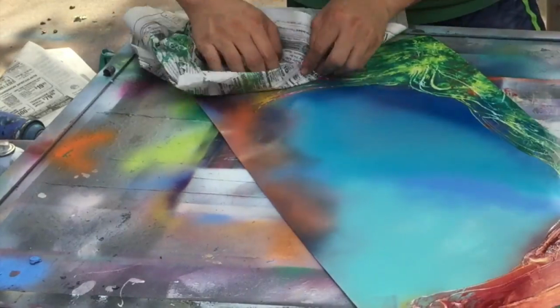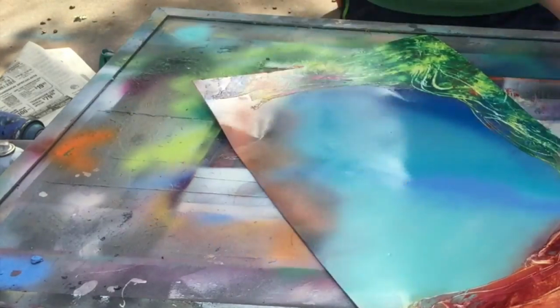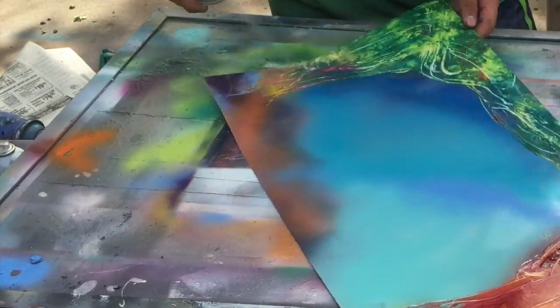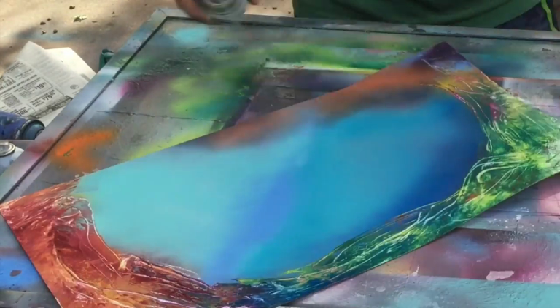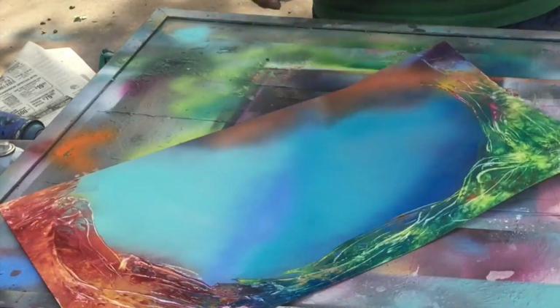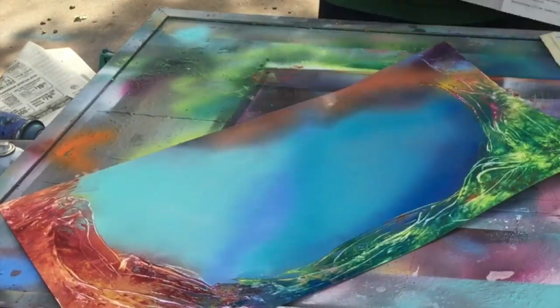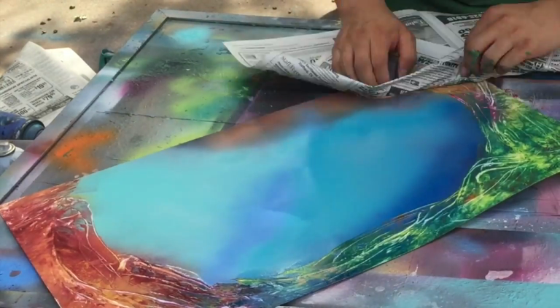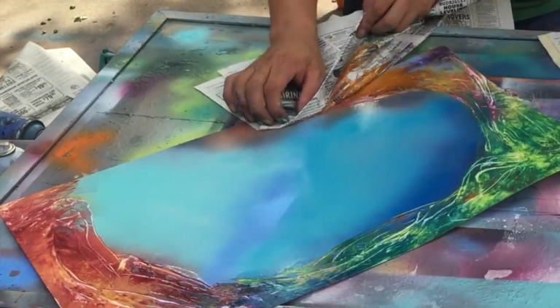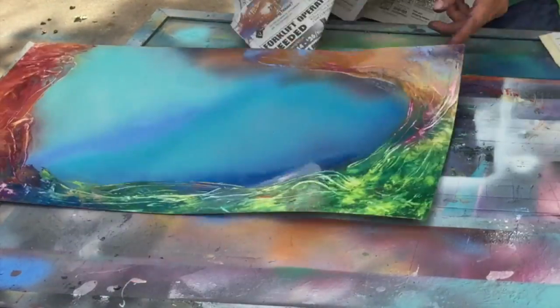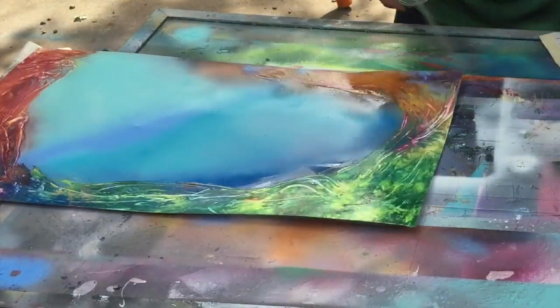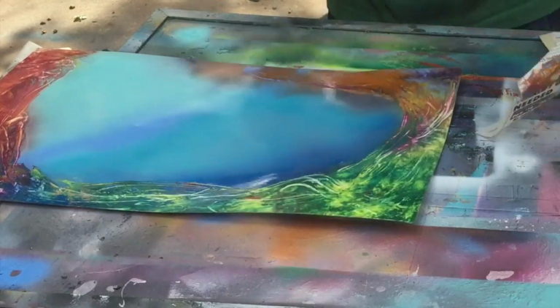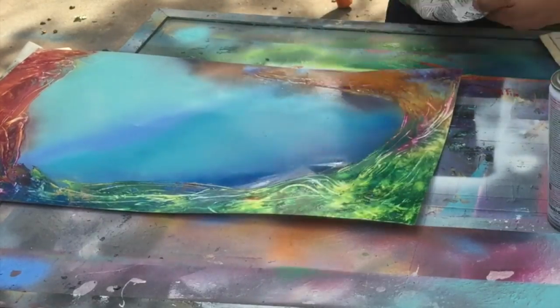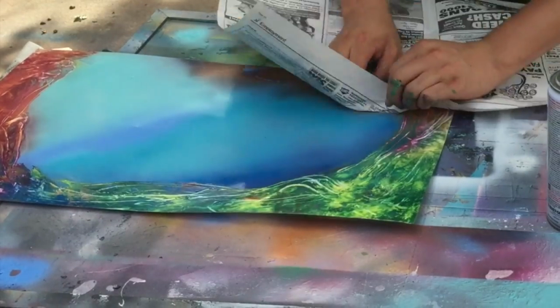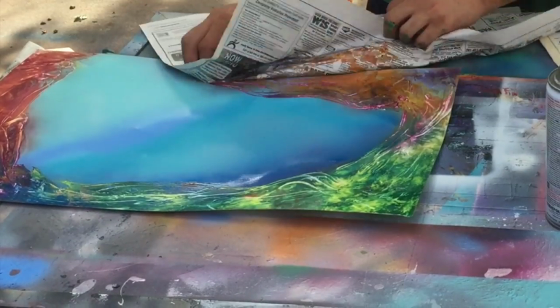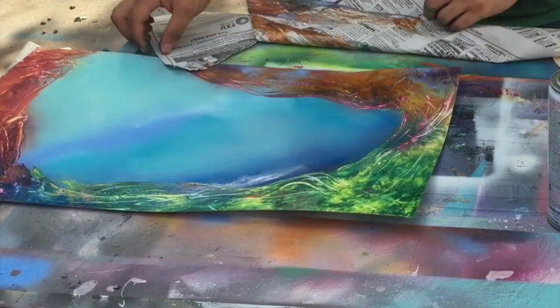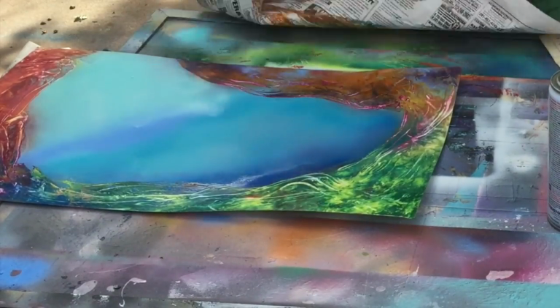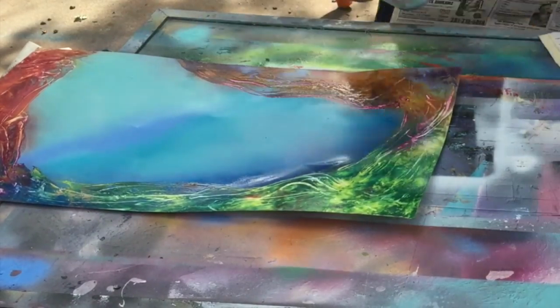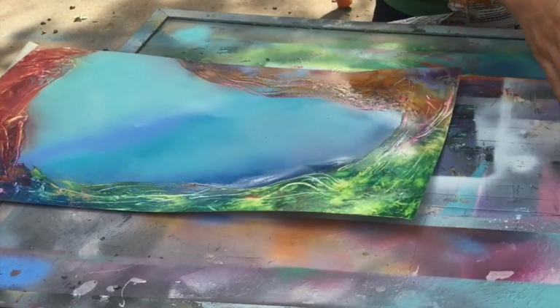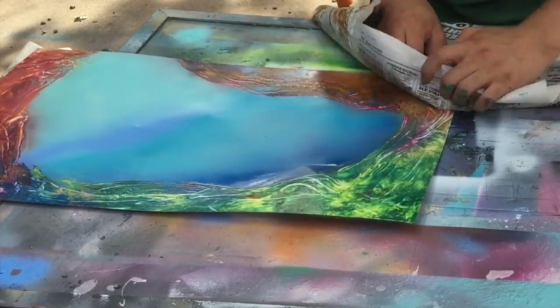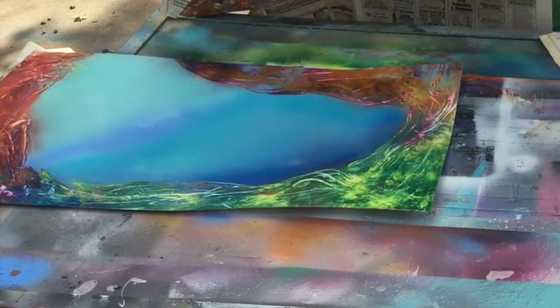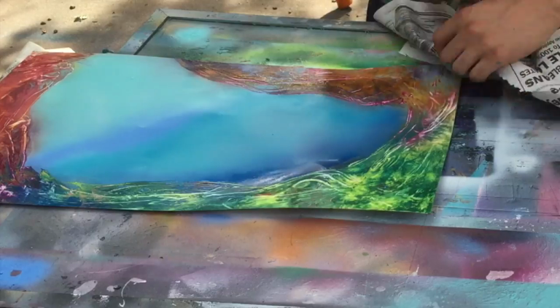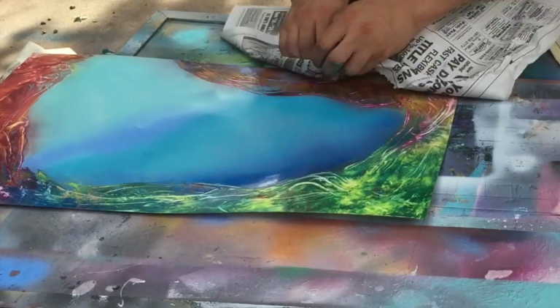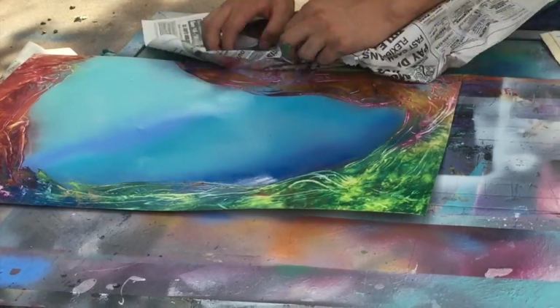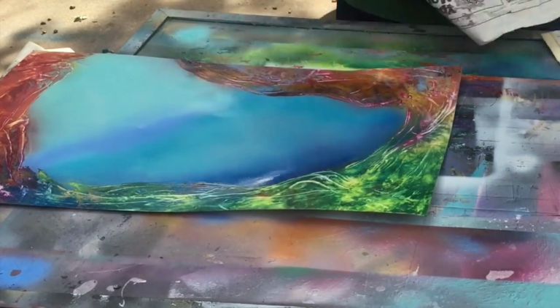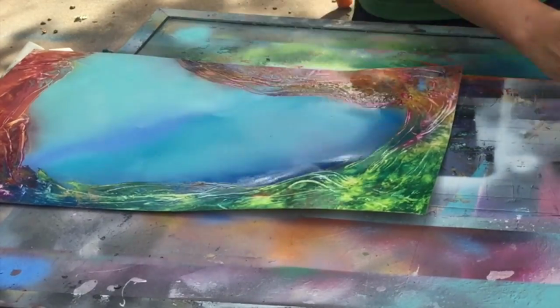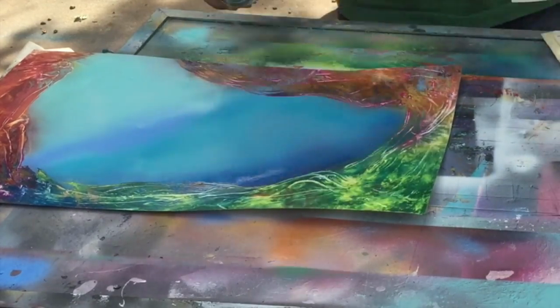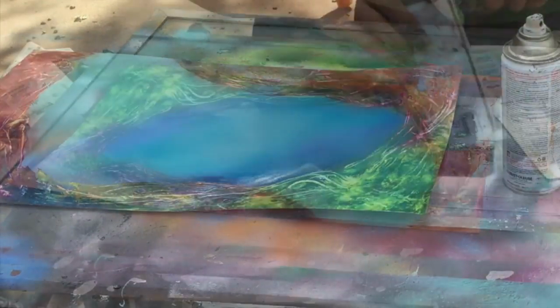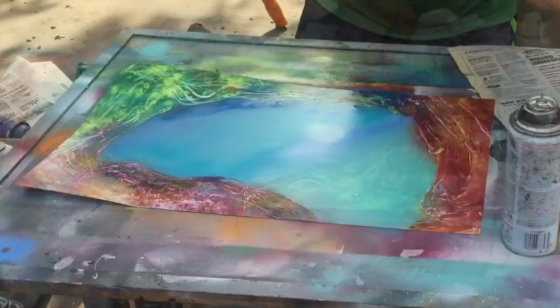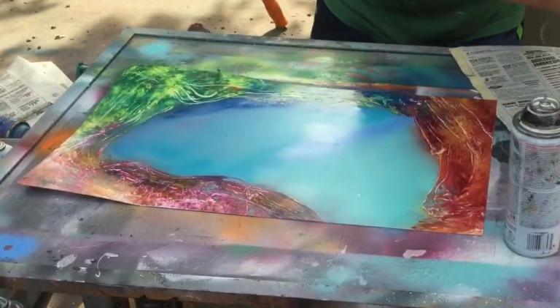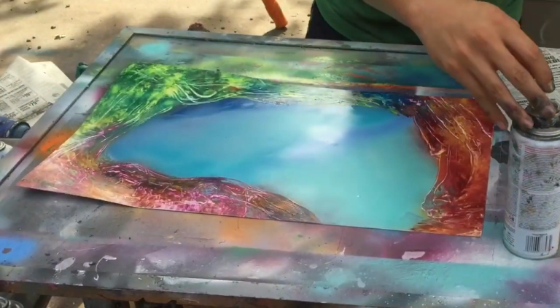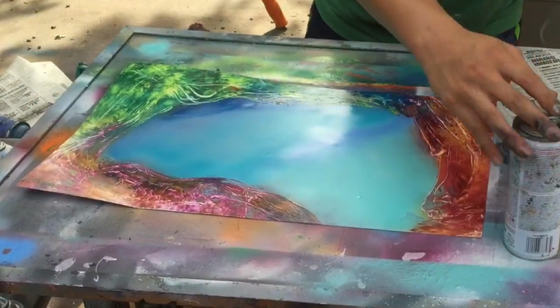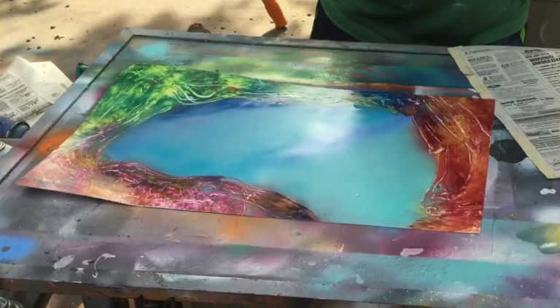The harder you press down, the more paint is going to show from underneath — see like the yellow on the bottom is showing, and more of the orange on top. Stuff like that, so just work with it. We're going to snap this.